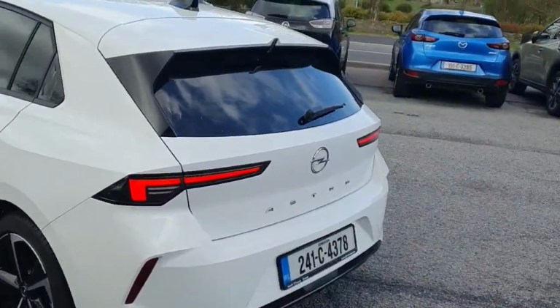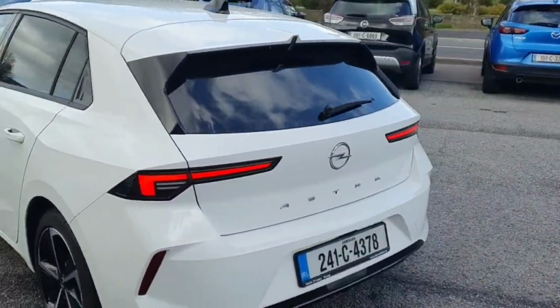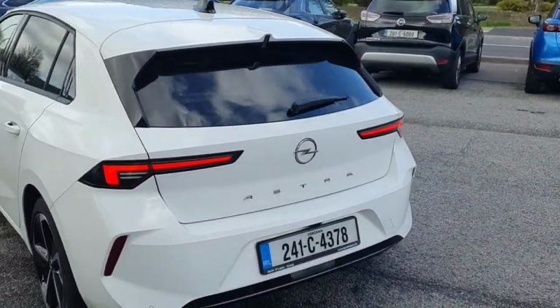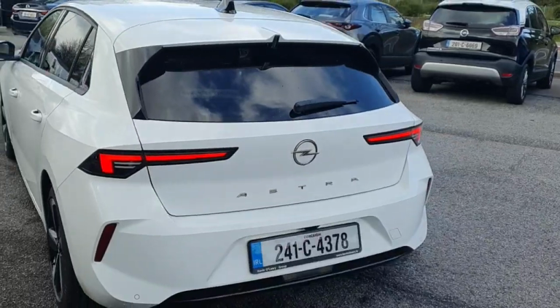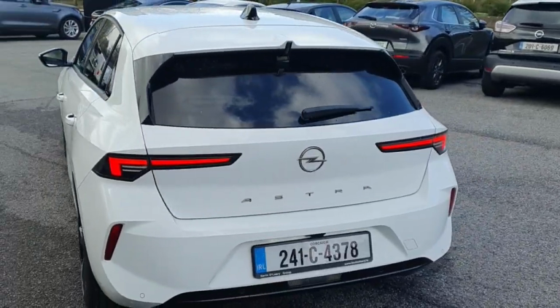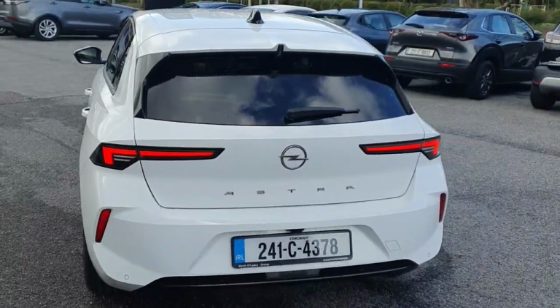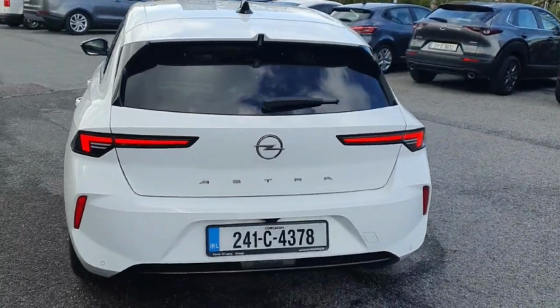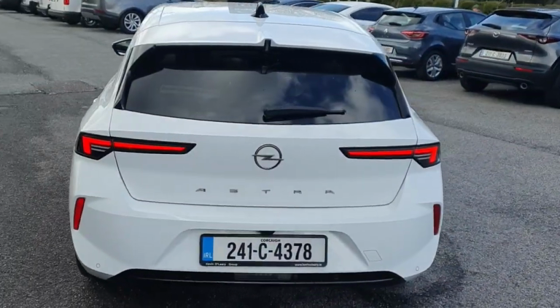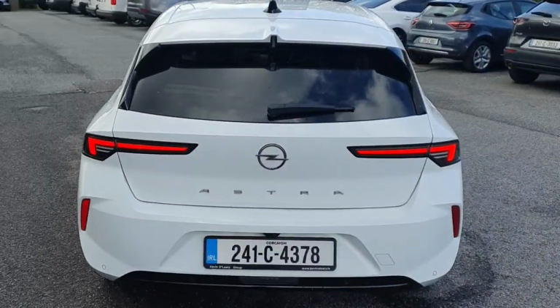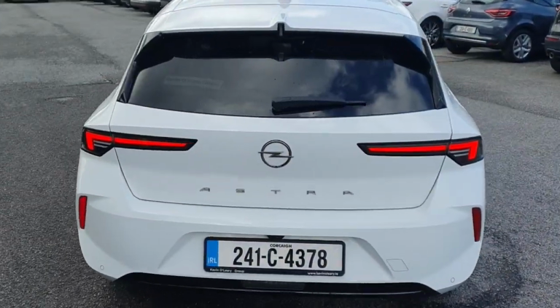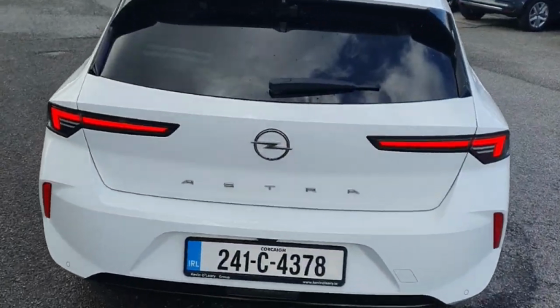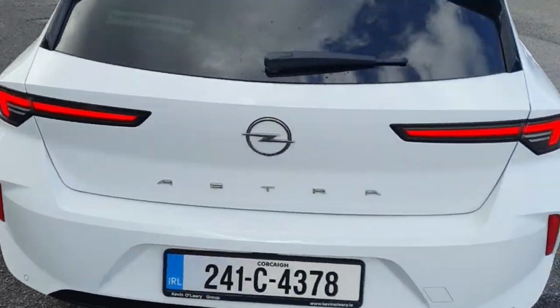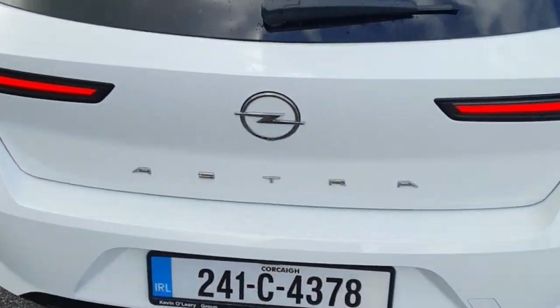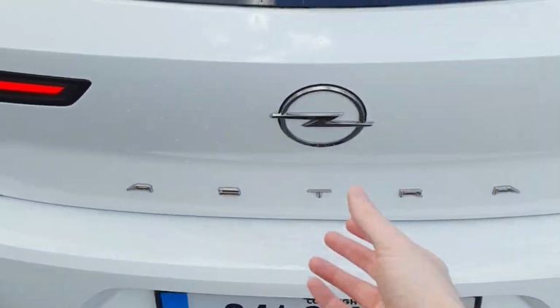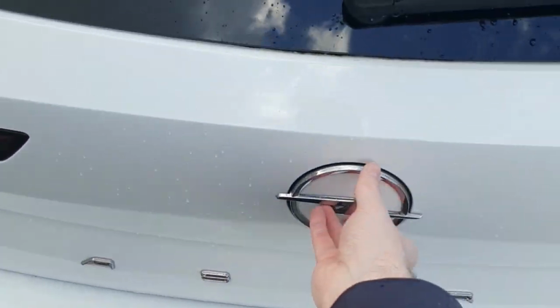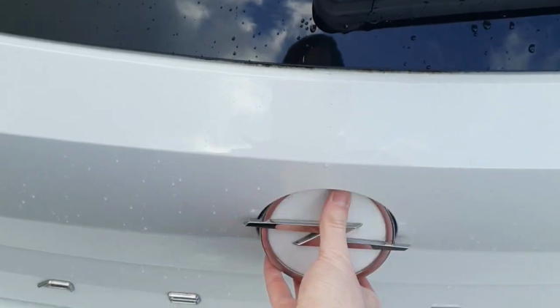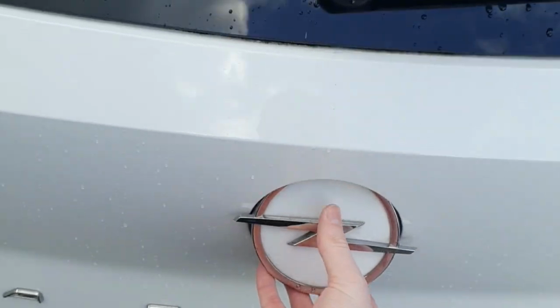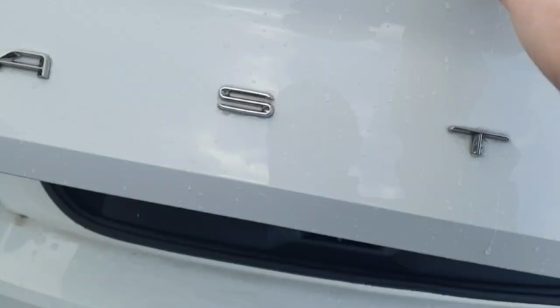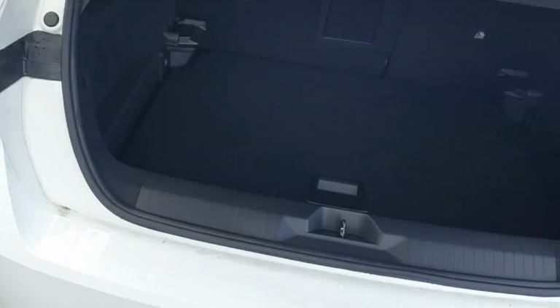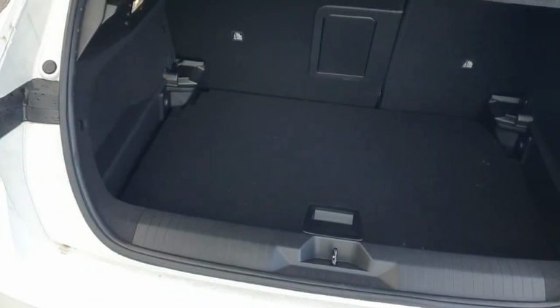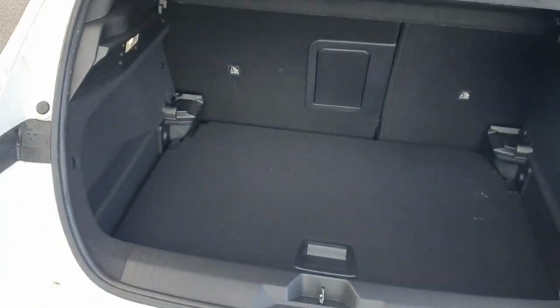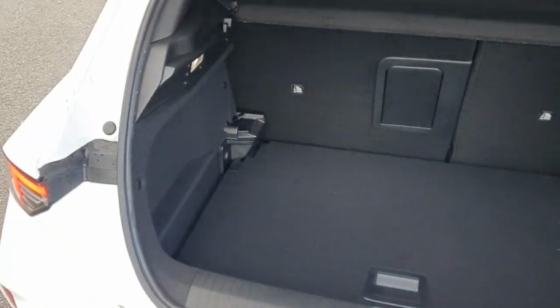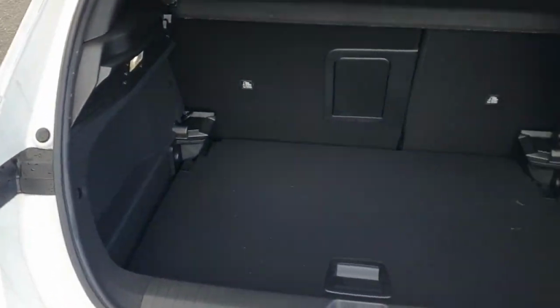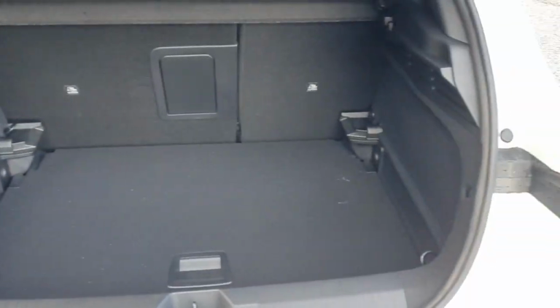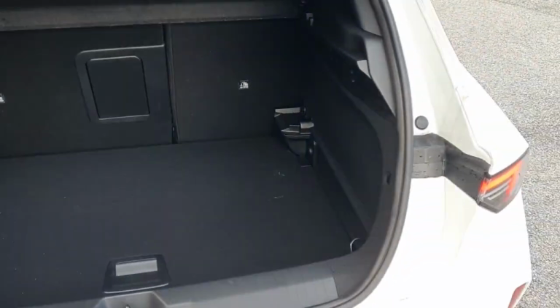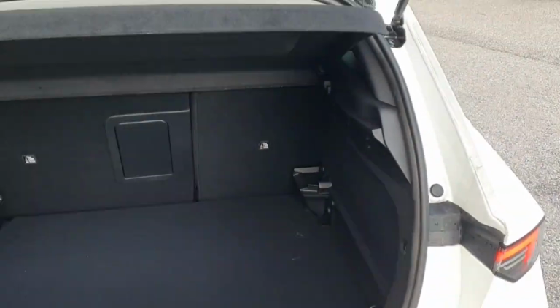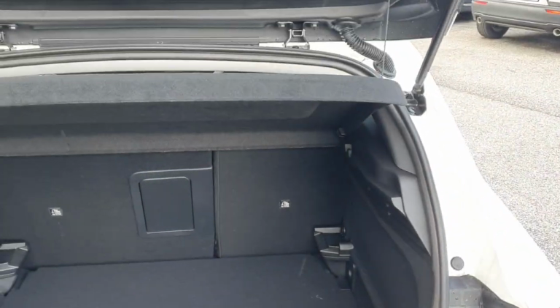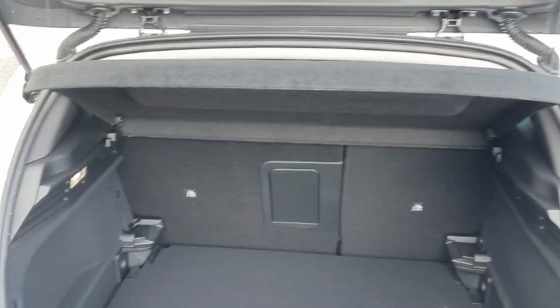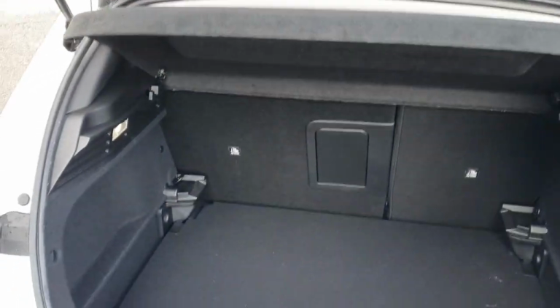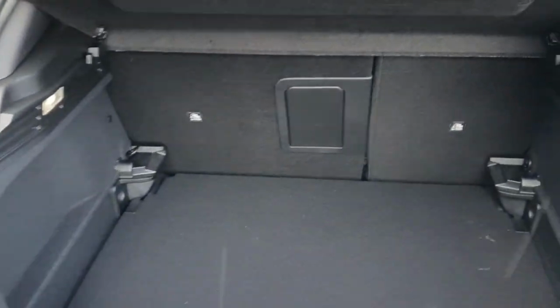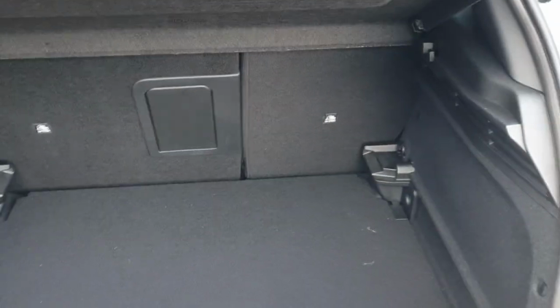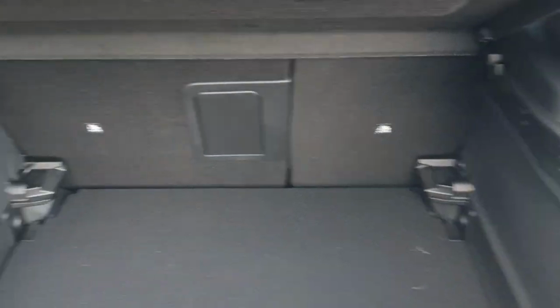Coming in from the back, it's got parking sensors, parking assist camera, and a back wiper. Opening up the boot, there's plenty of room, got your boot cover, and the seats fold 60-40.